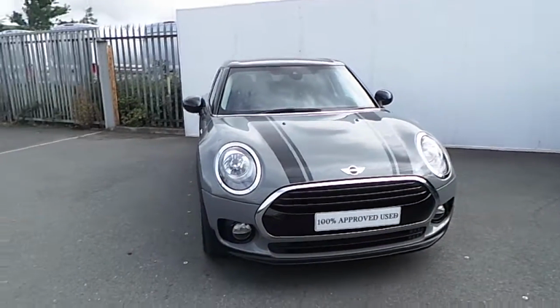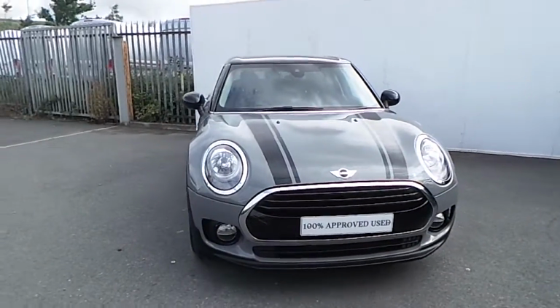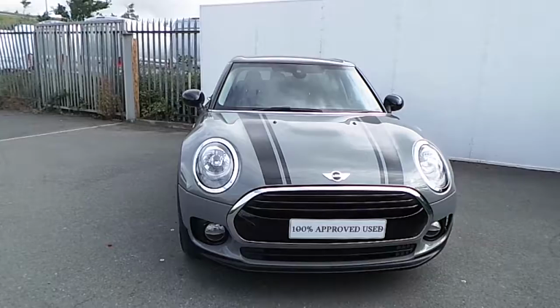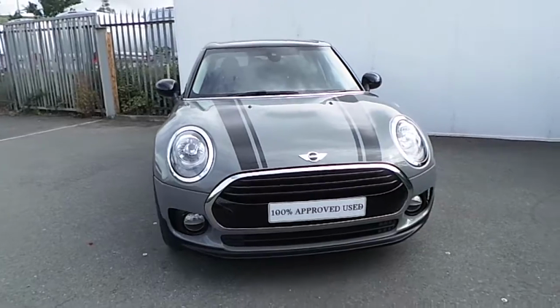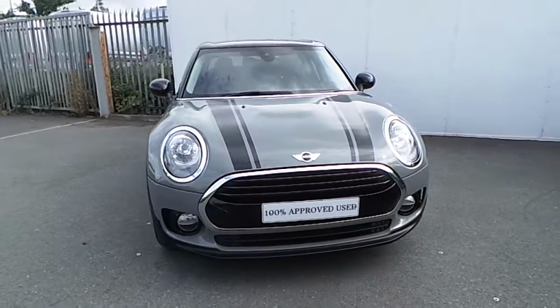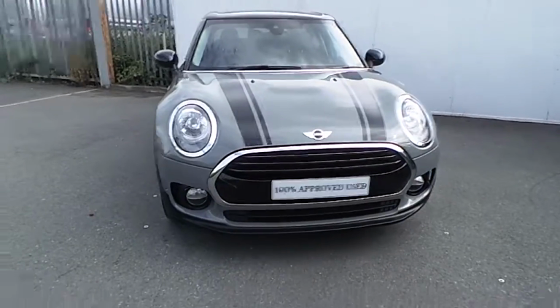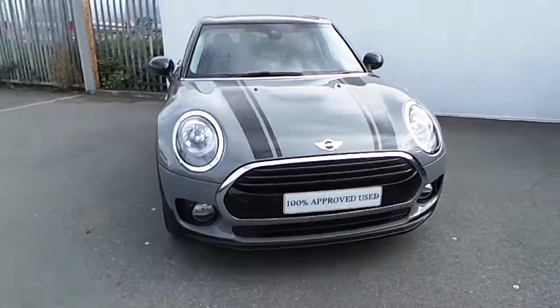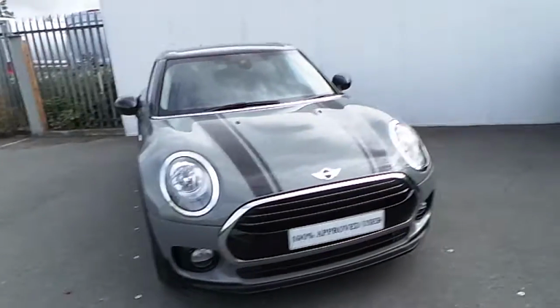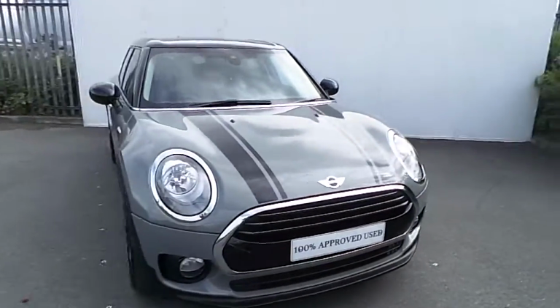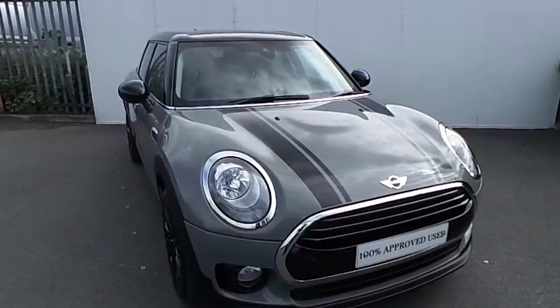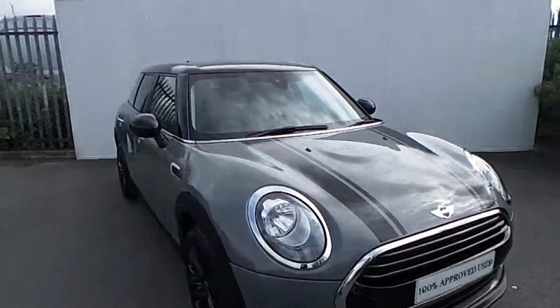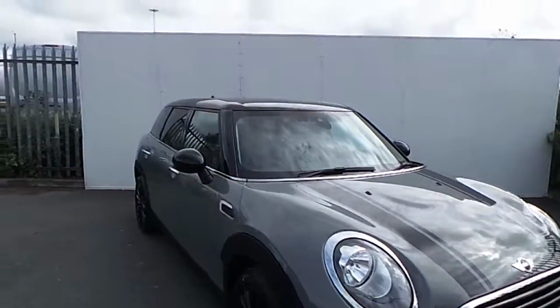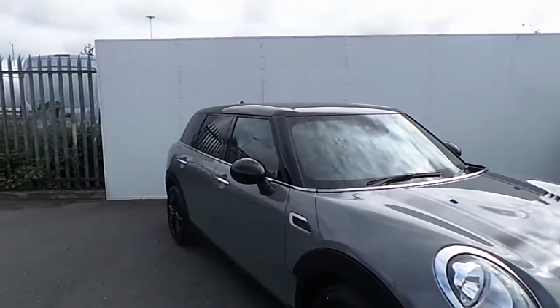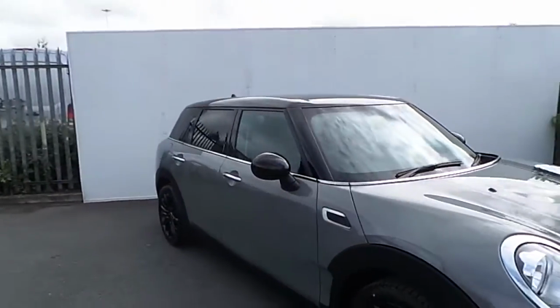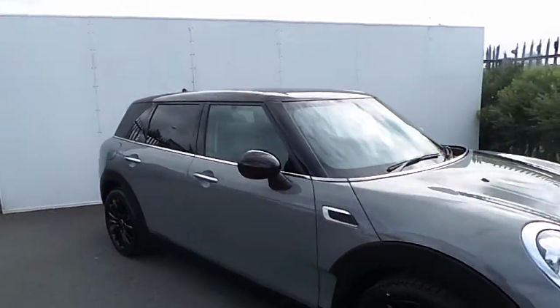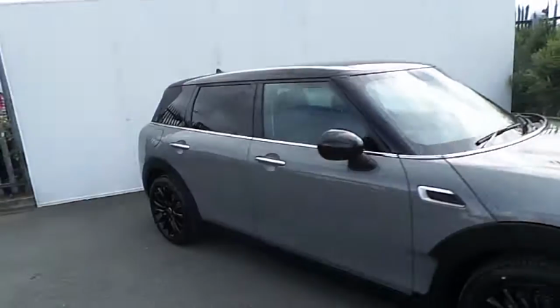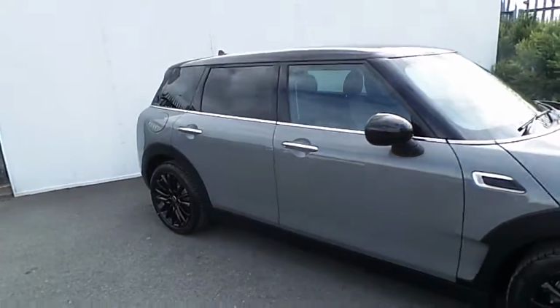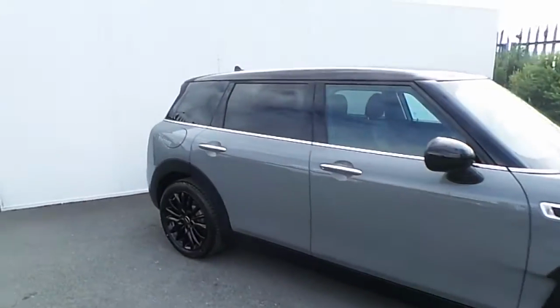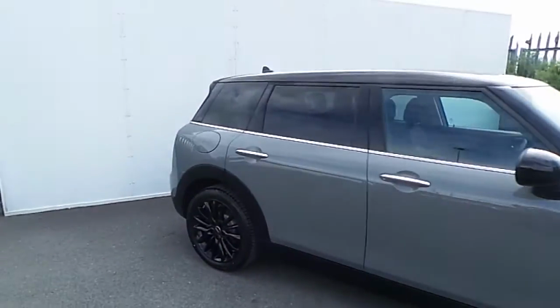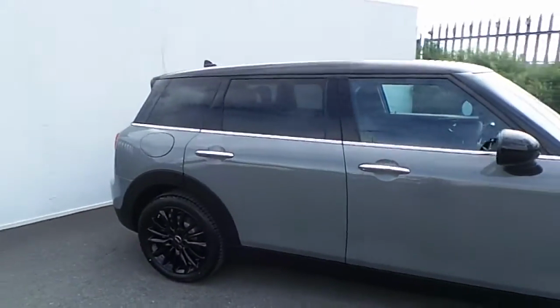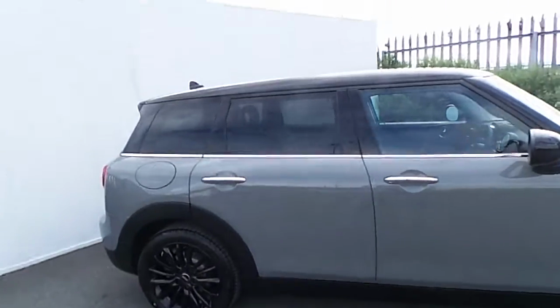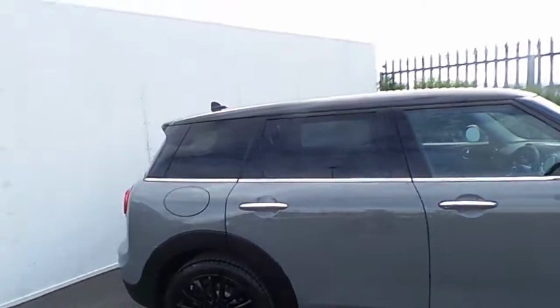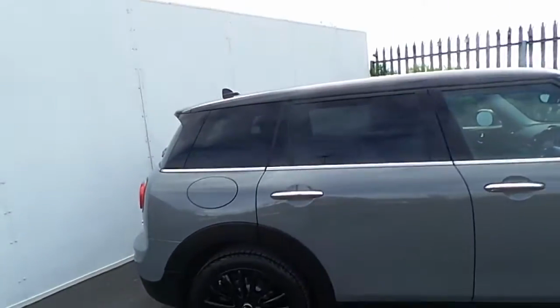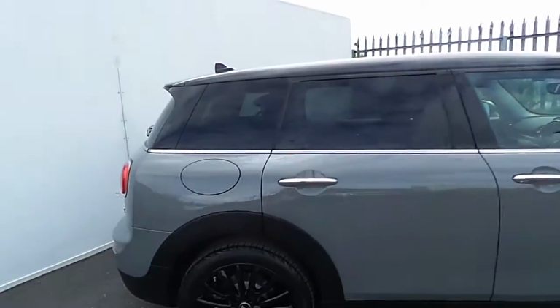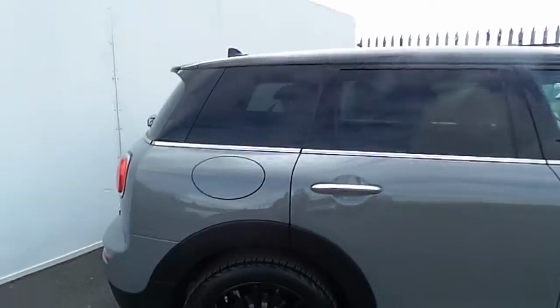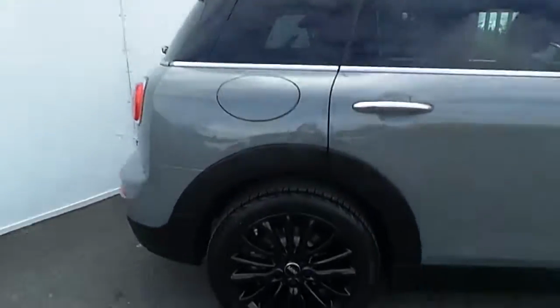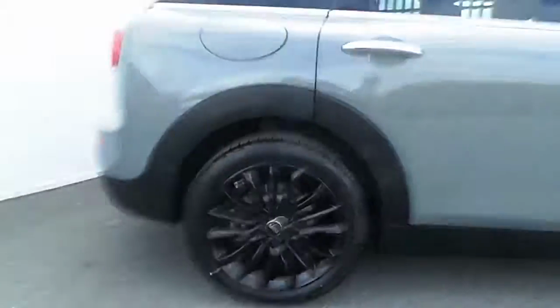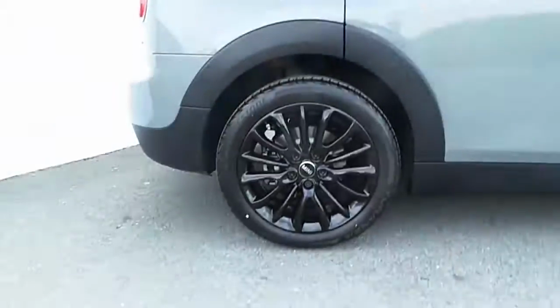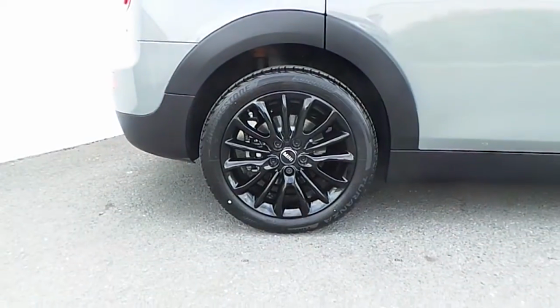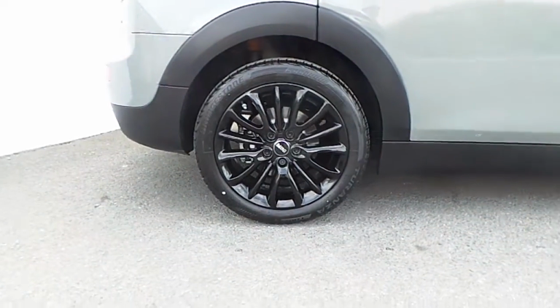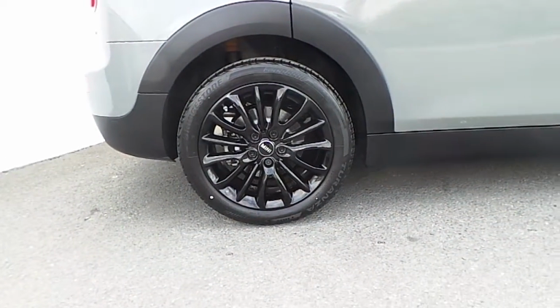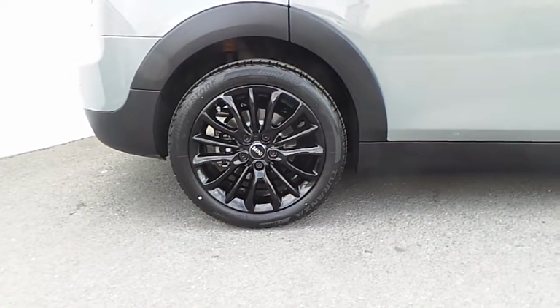This Mini has a chrome exterior and also has black bonnet stripes with the black roof and mirror caps, darkened rear glass and upgraded 17 inch black victory spoke alloy wheels wrapped in a run flat tire.